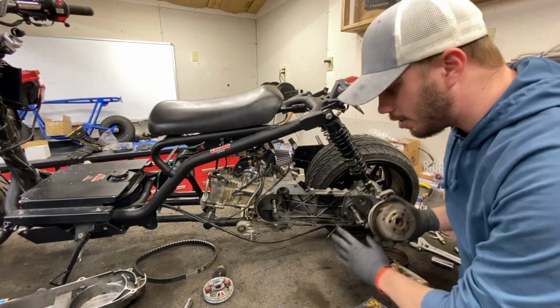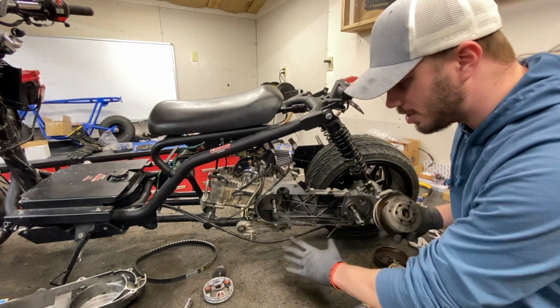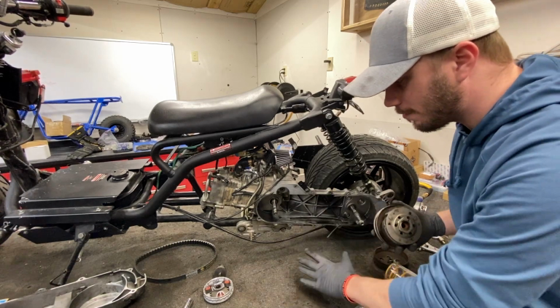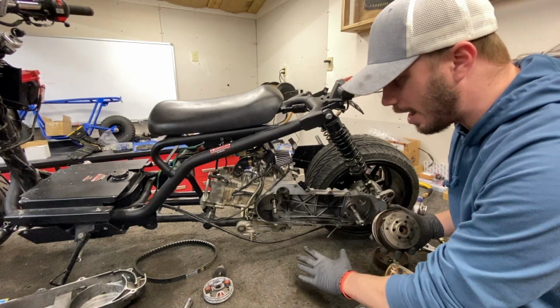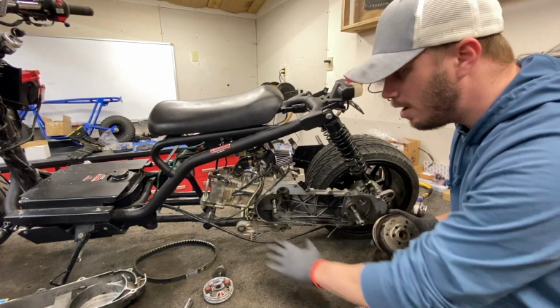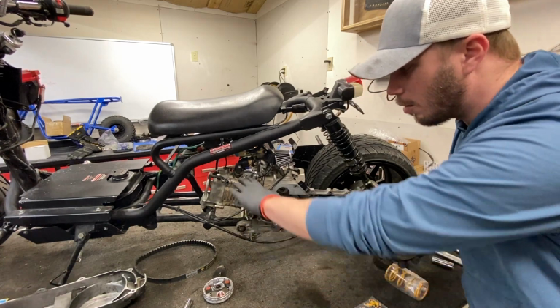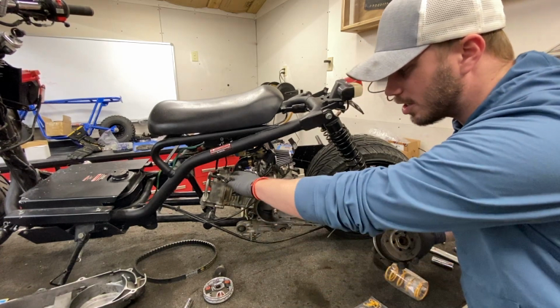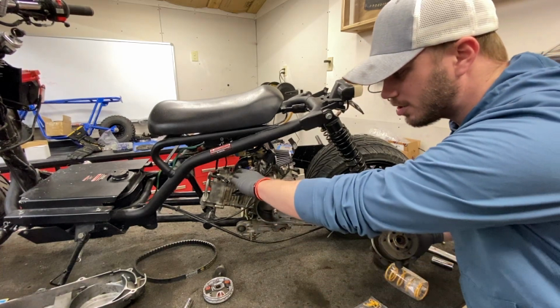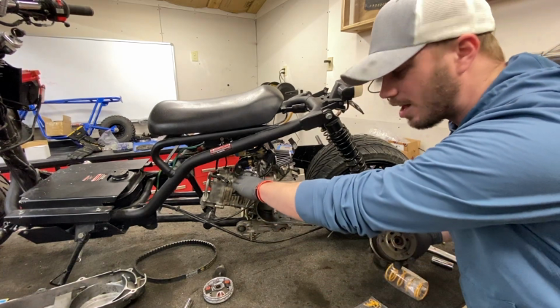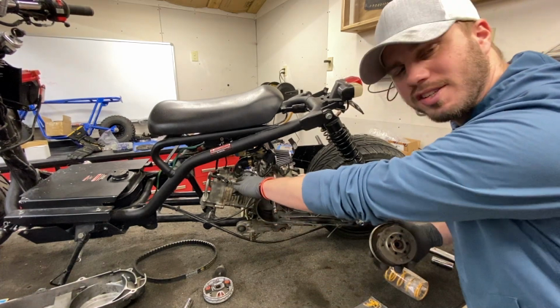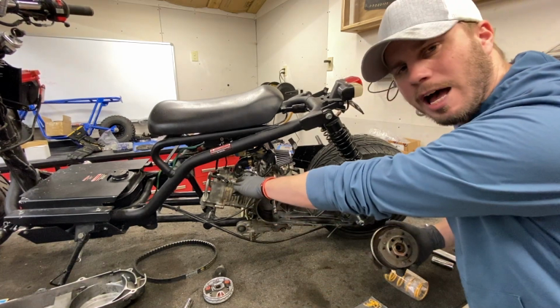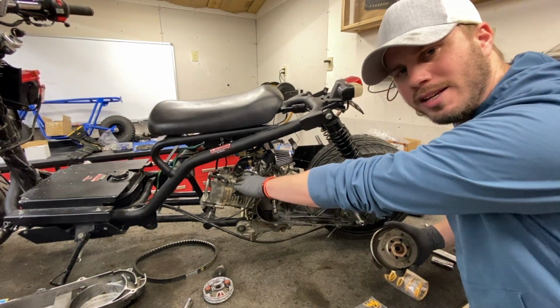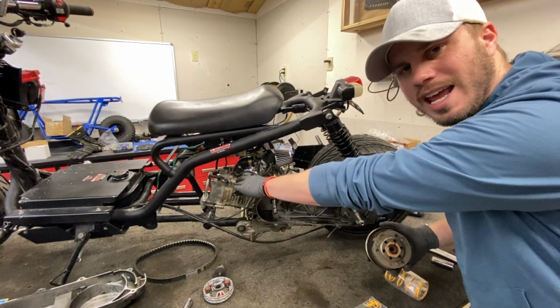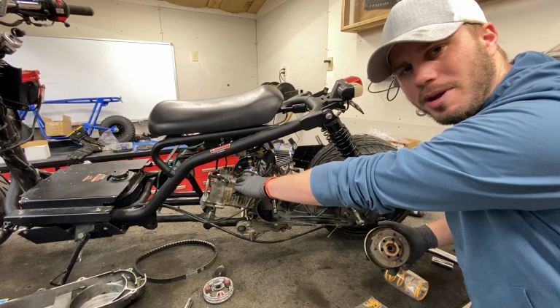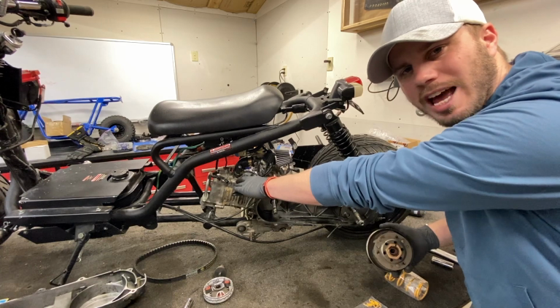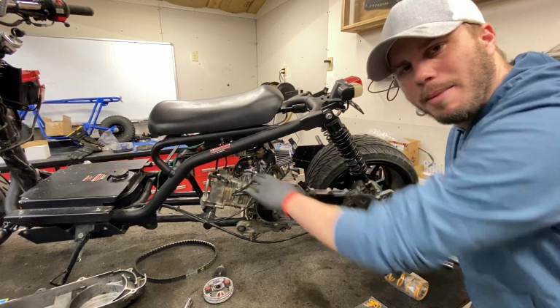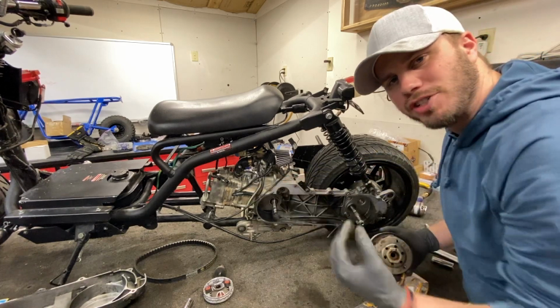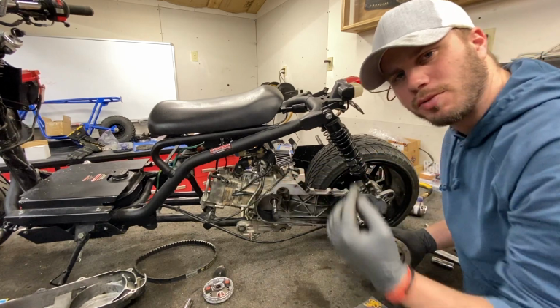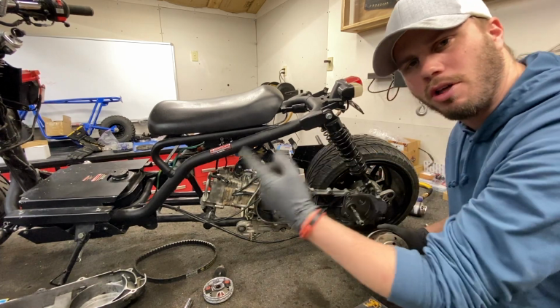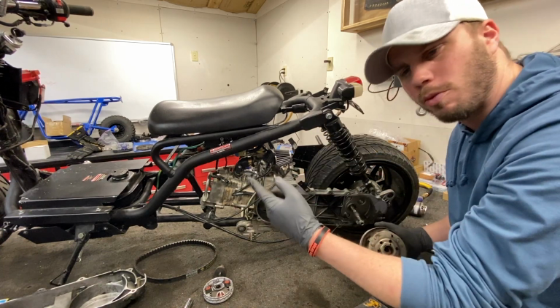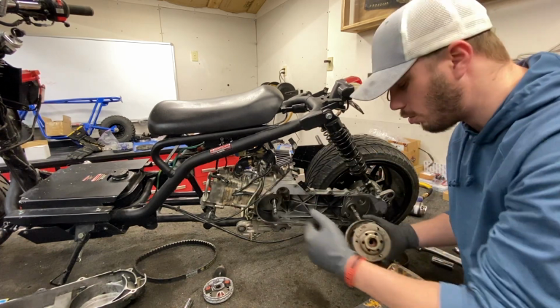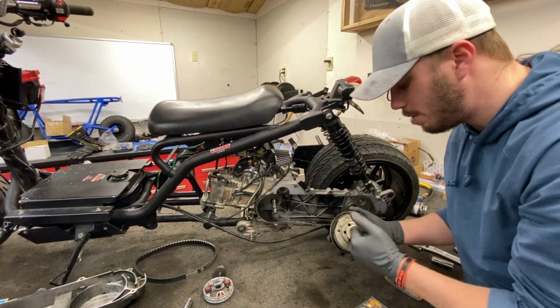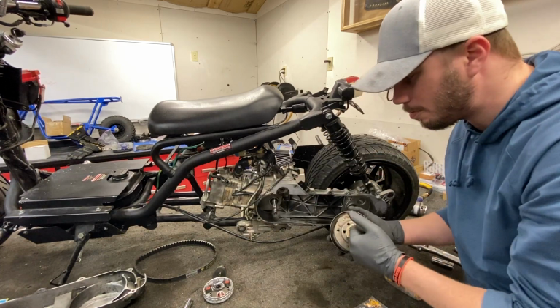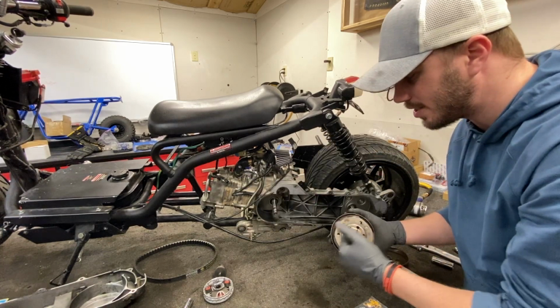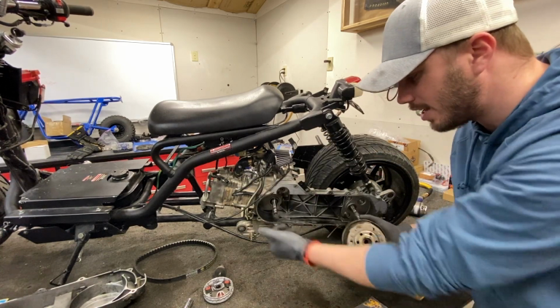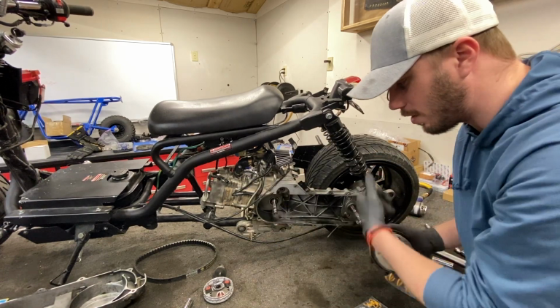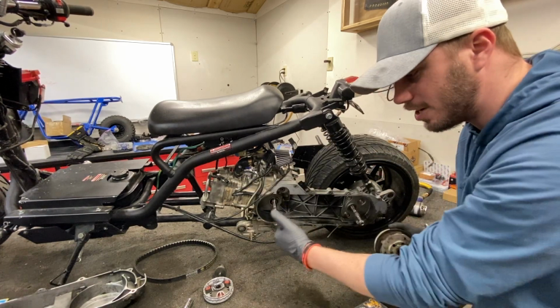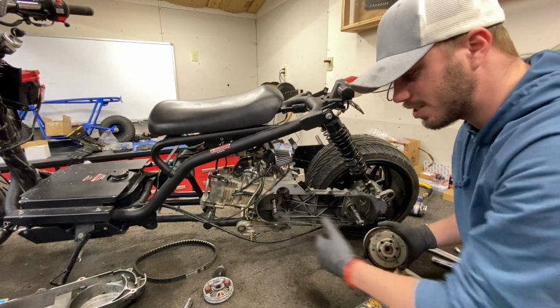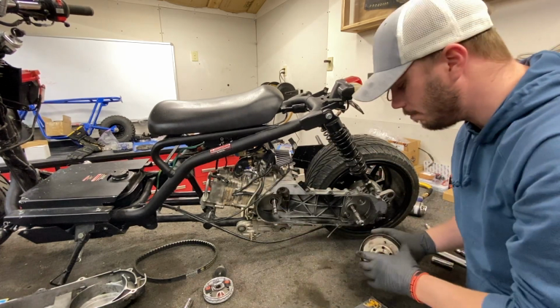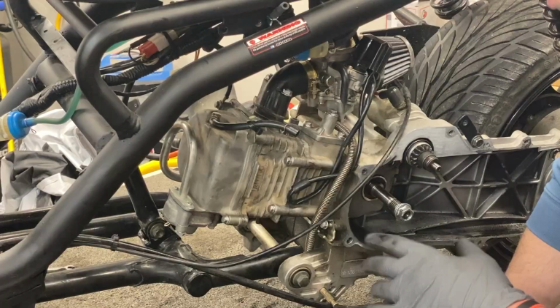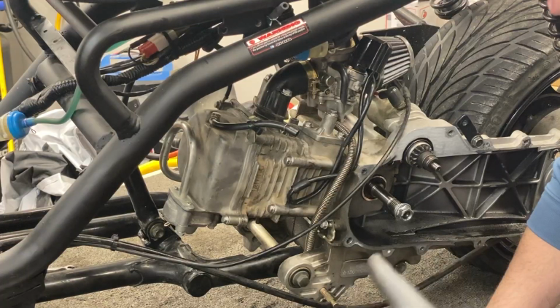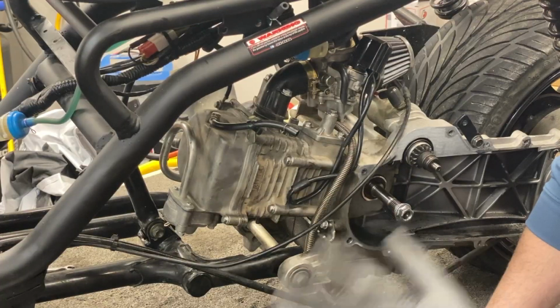We just ran into our first snag — I do not have a 39 millimeter socket. So we're going to pause on the clutch system for now and start tackling the top end. In the meantime I'm going to have Justin run to the hardware store to pick up that socket so we can finish this up.